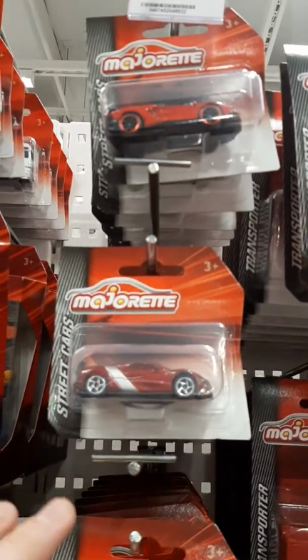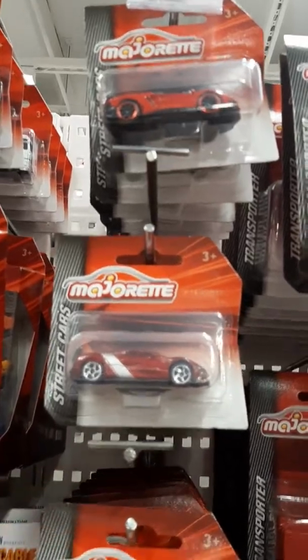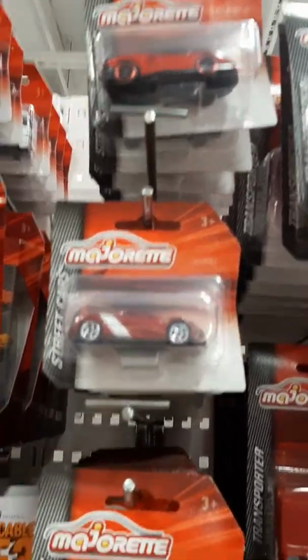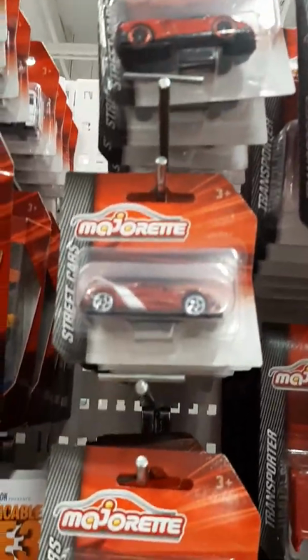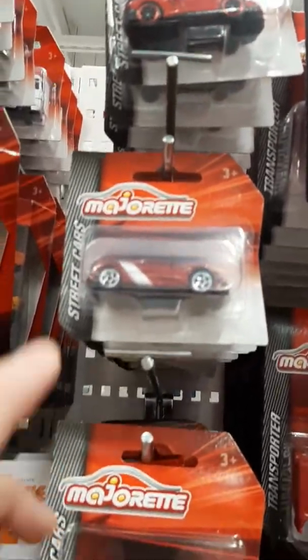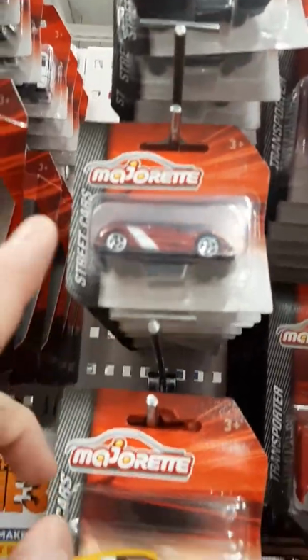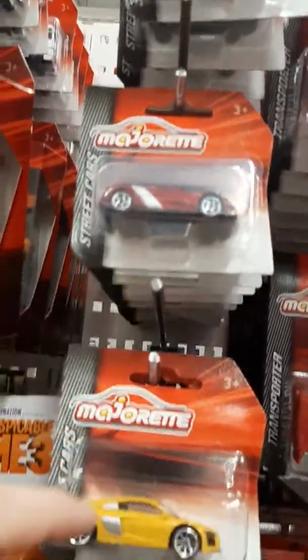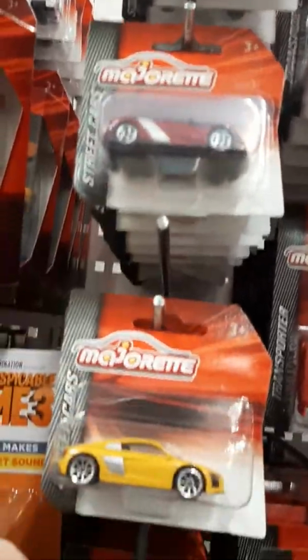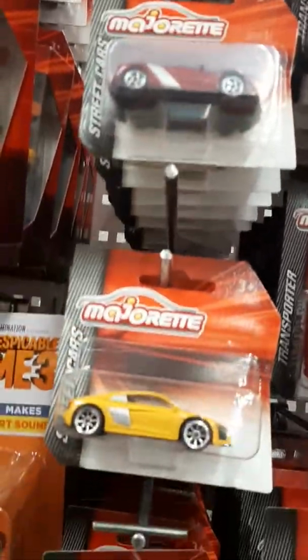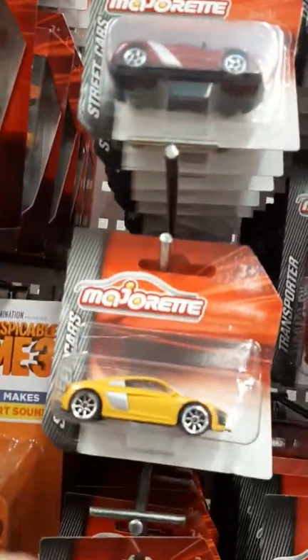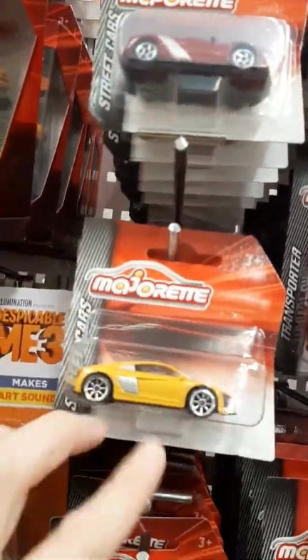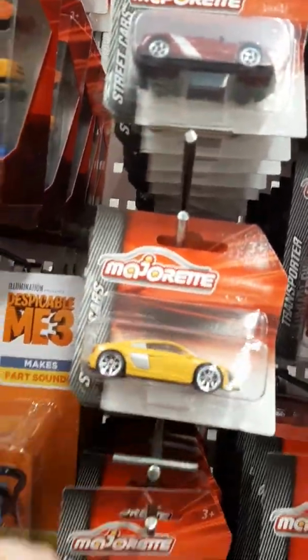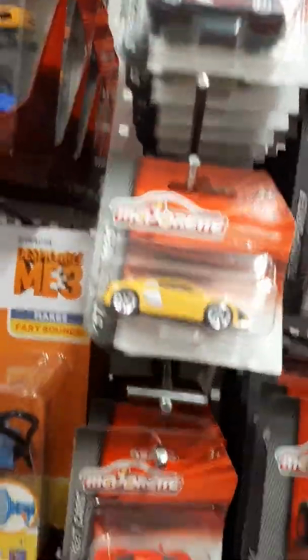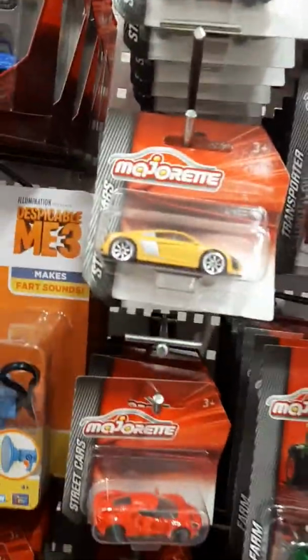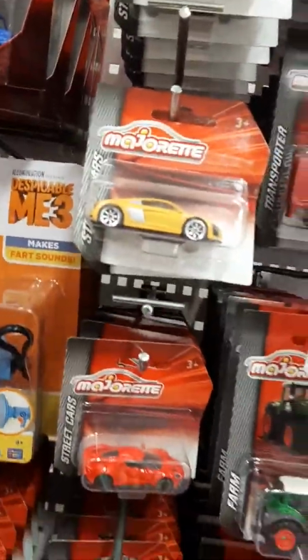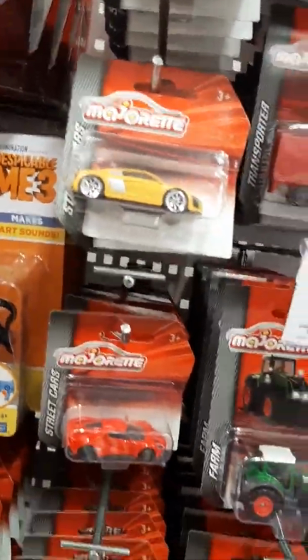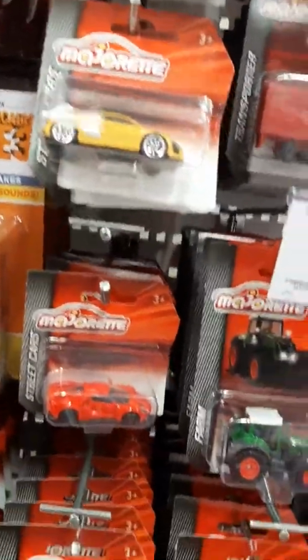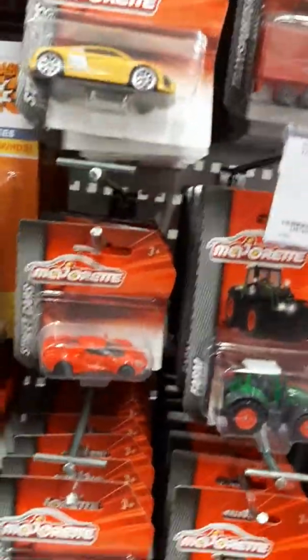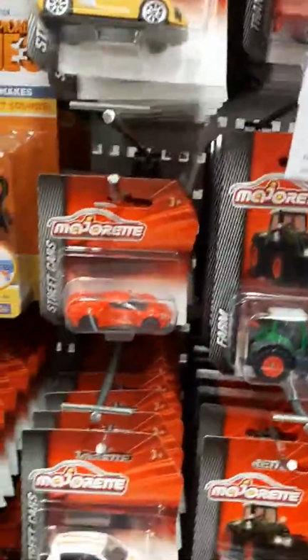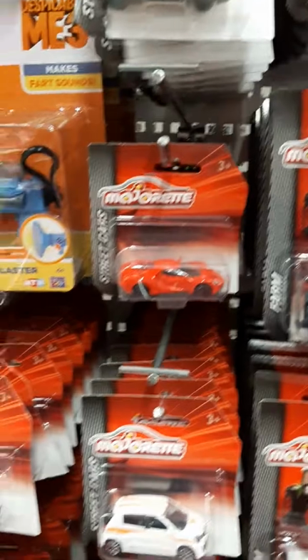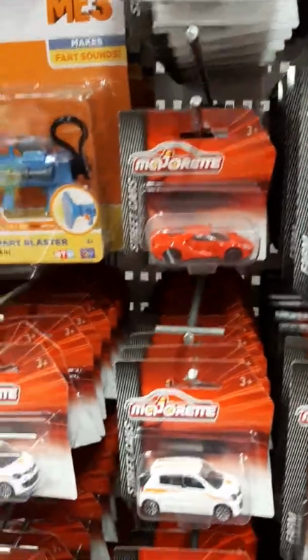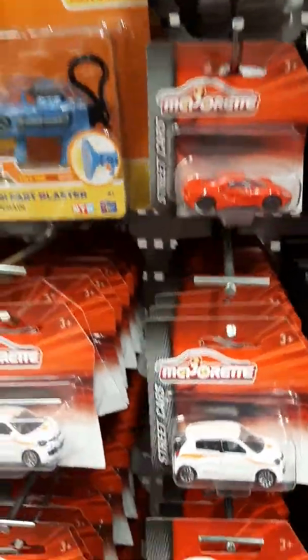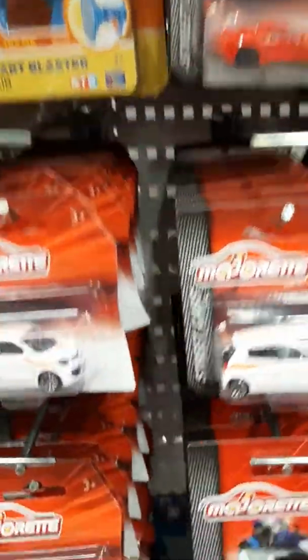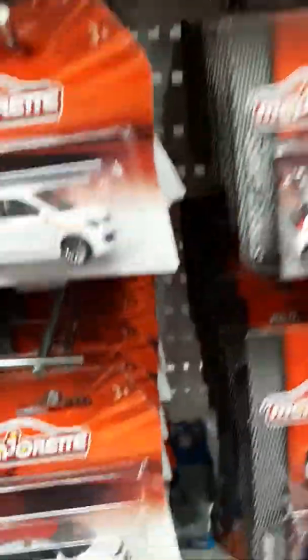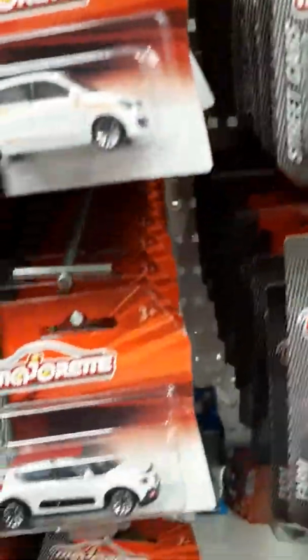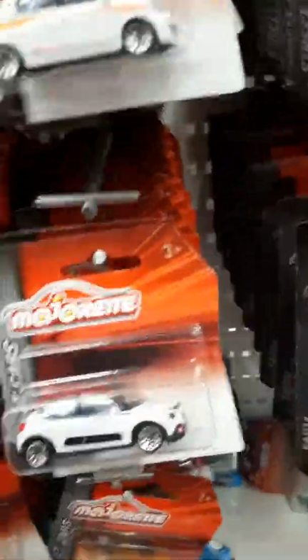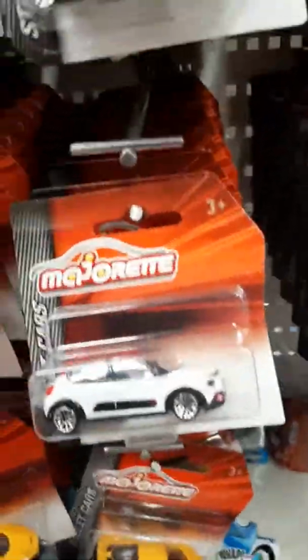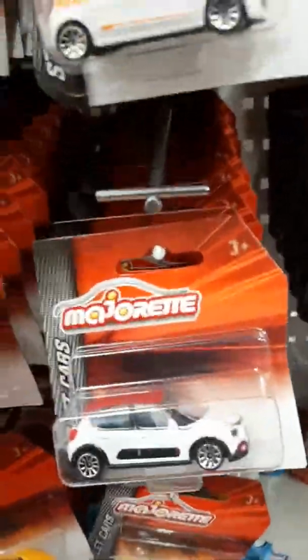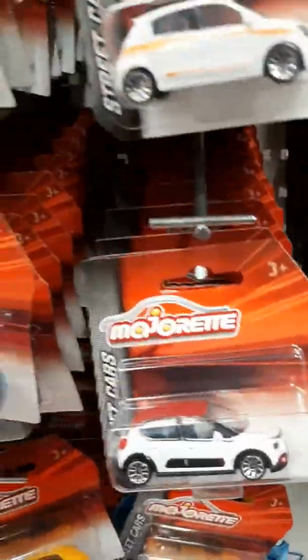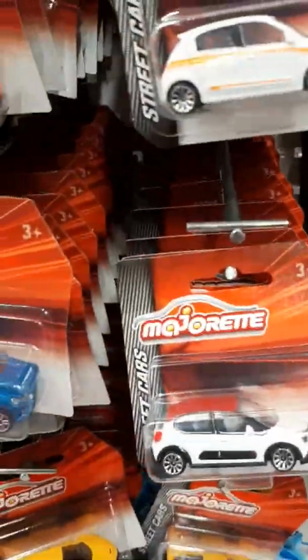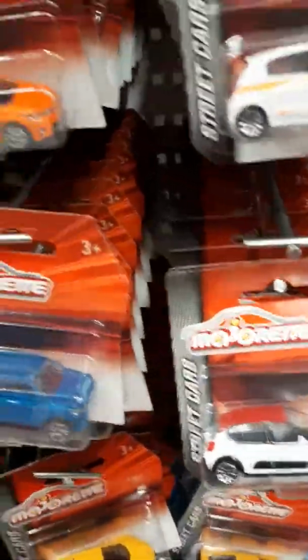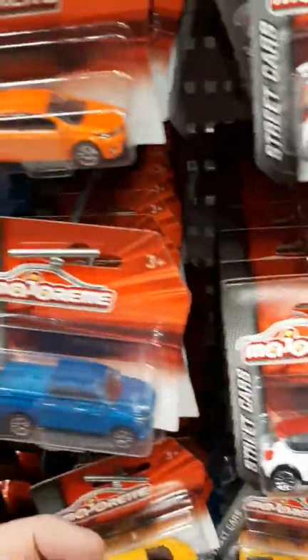Lamborghini, Citroën, Audi. Ford. Here's some more new singles.